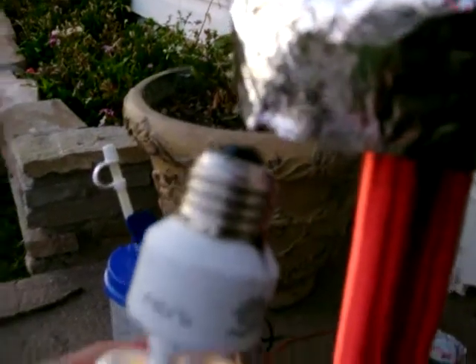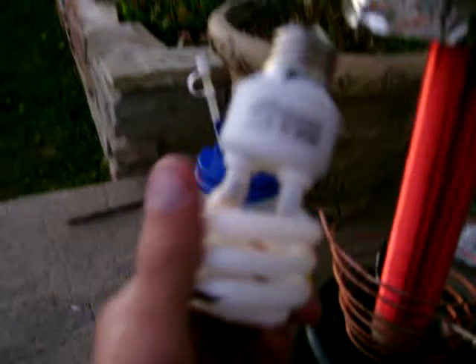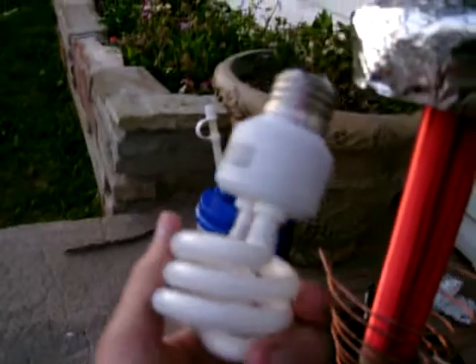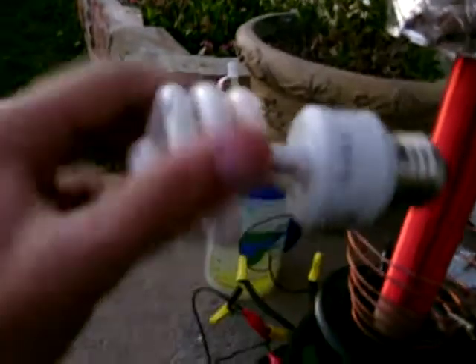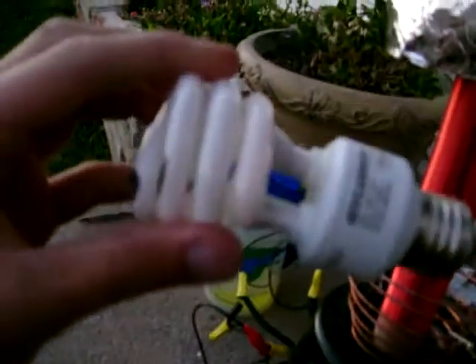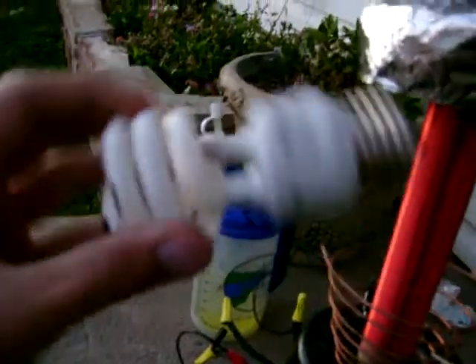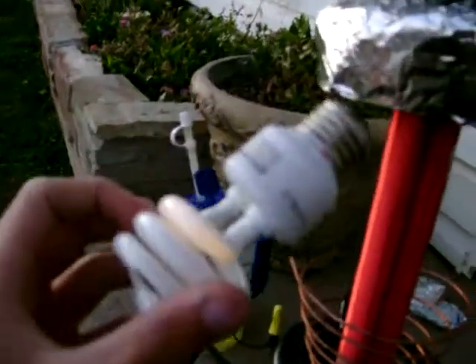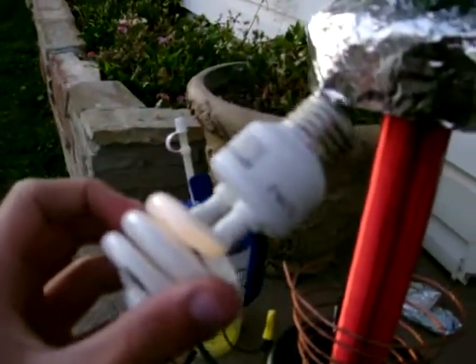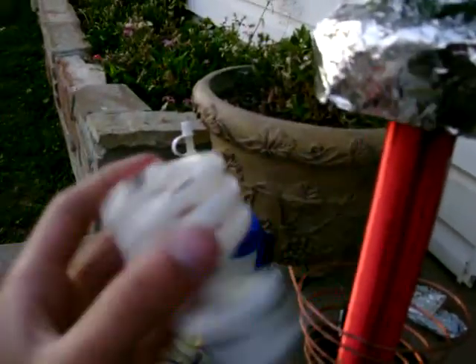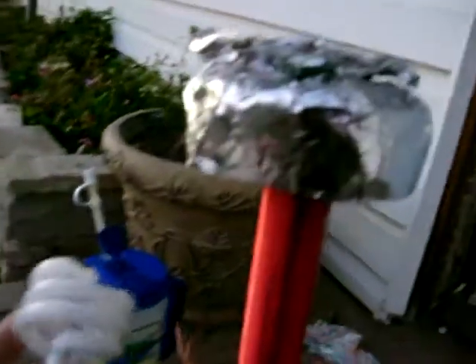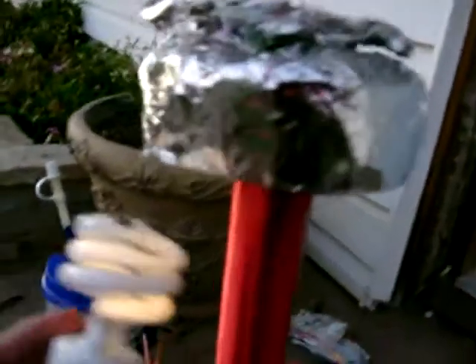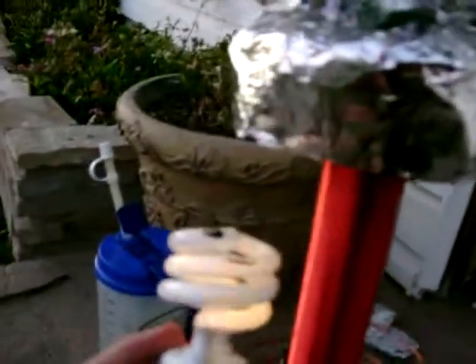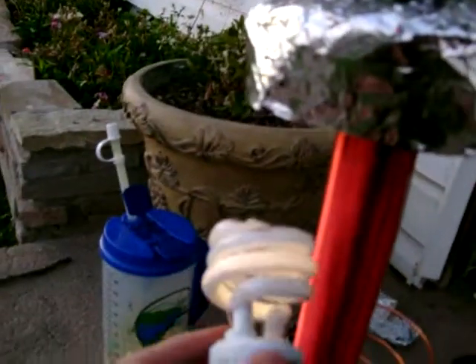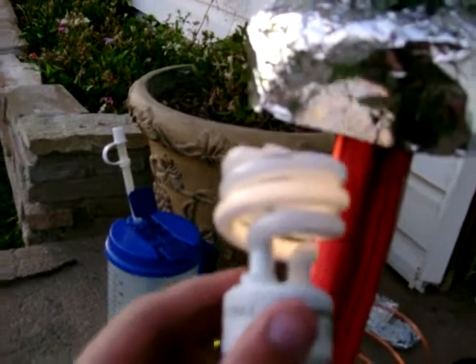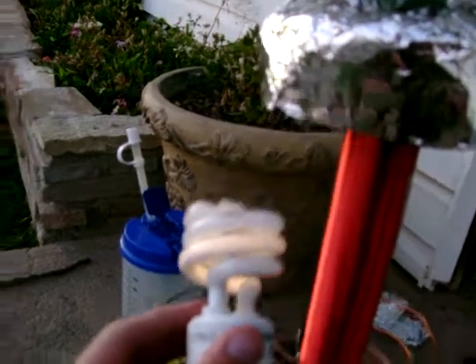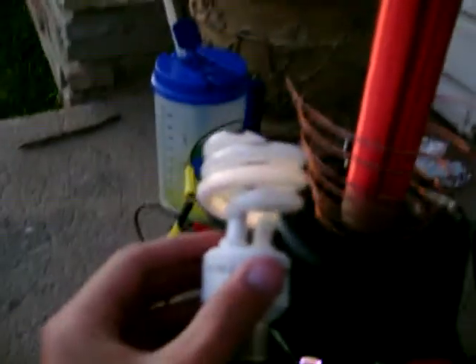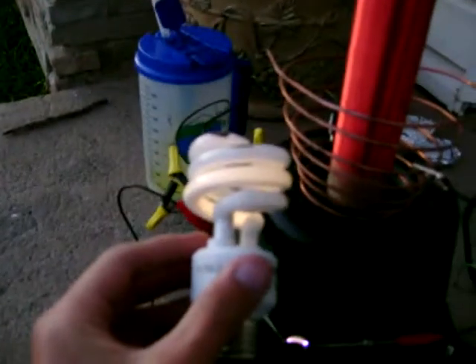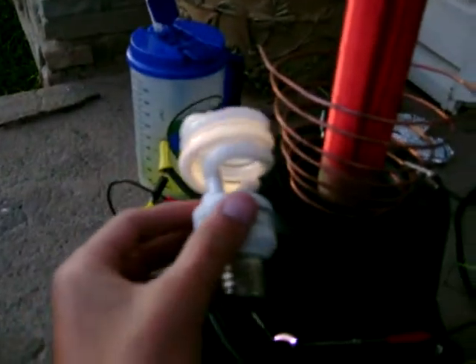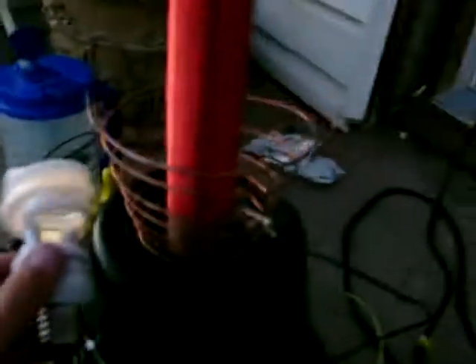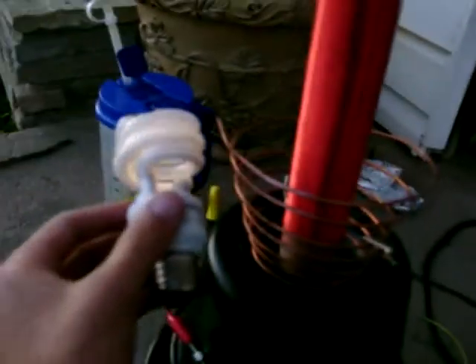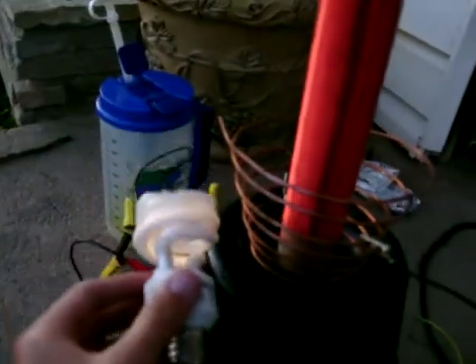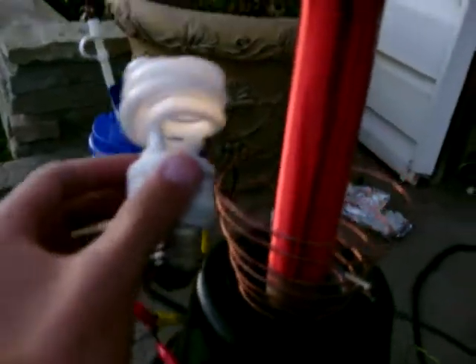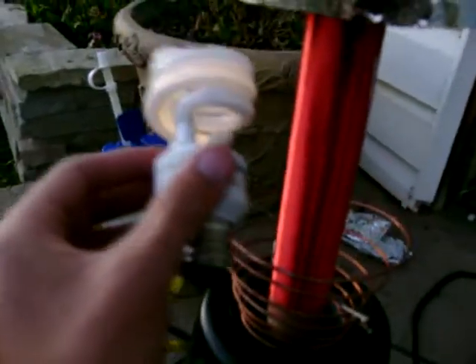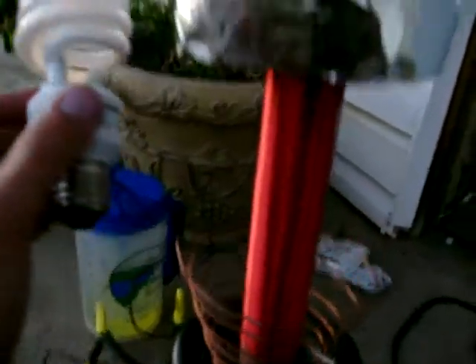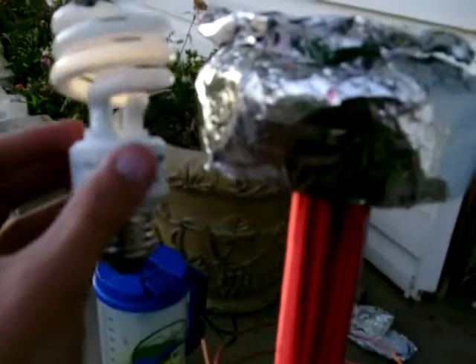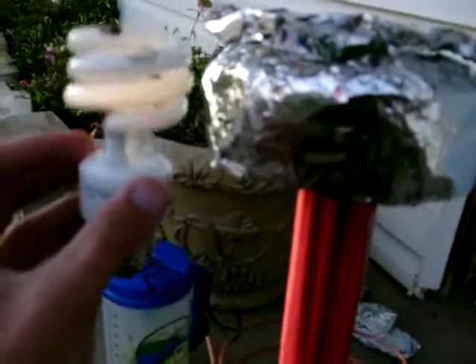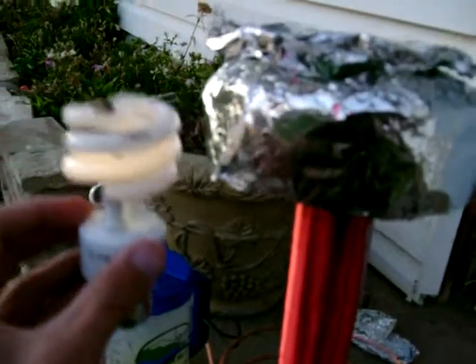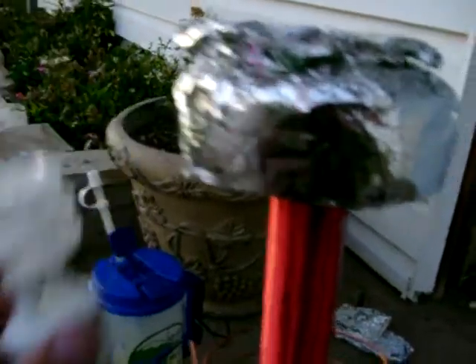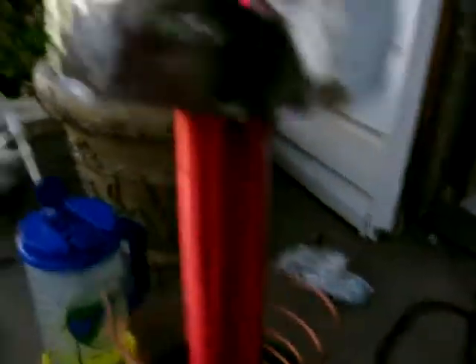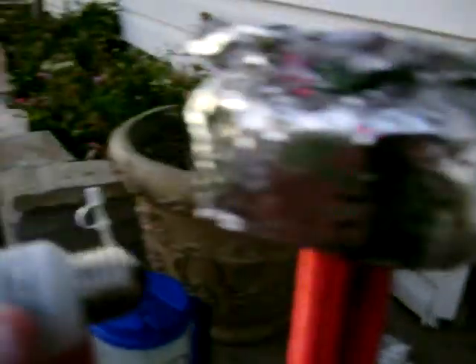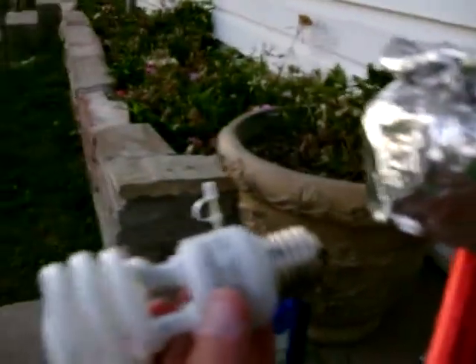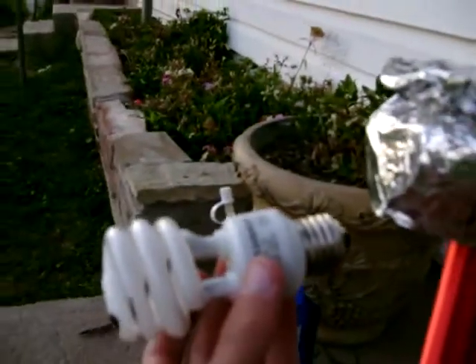I have this energy efficient bulb here. As you can see, it's starting to fluoresce around this. I'm getting some power off this top load. Anyways, watch this.